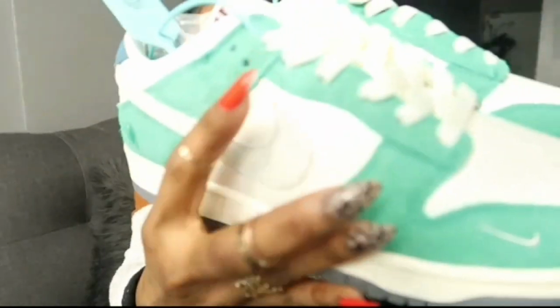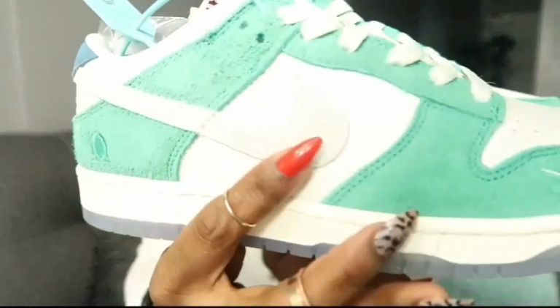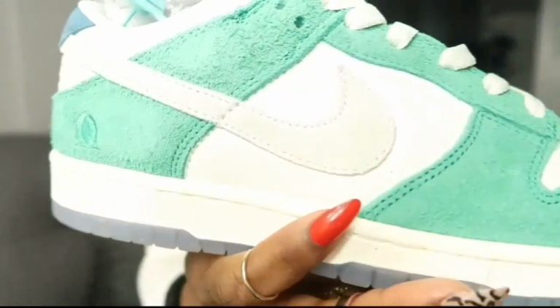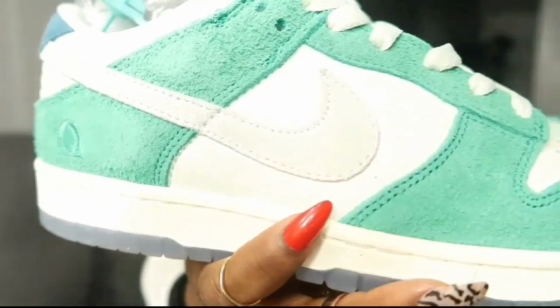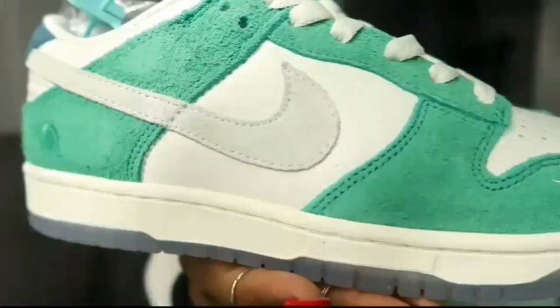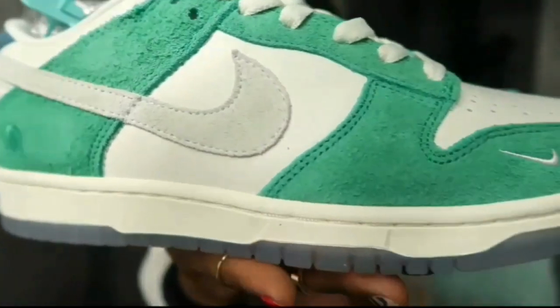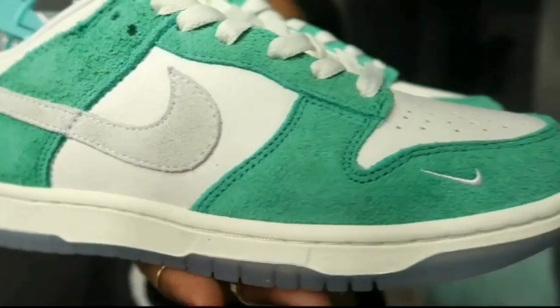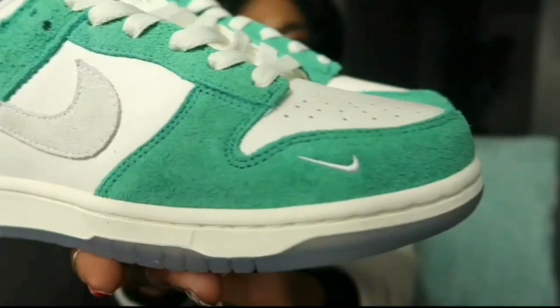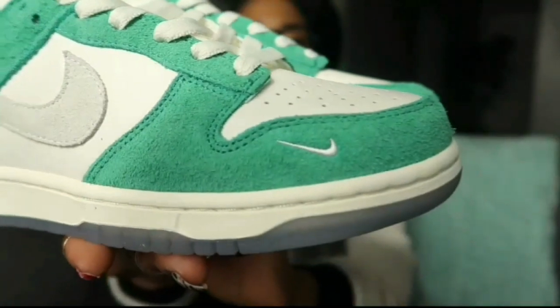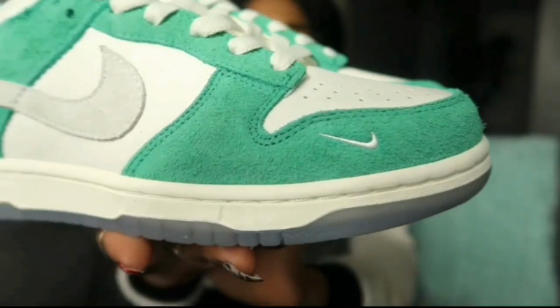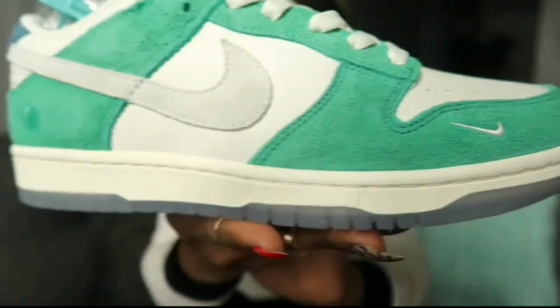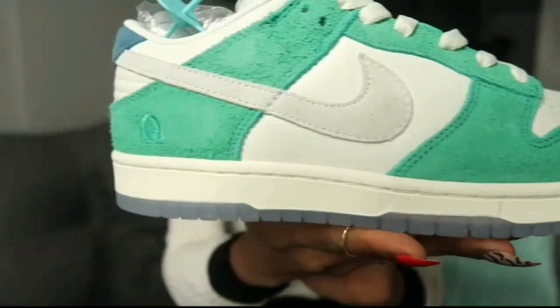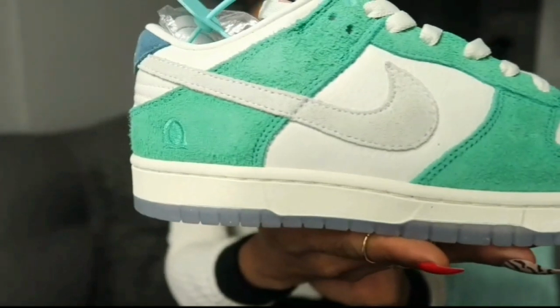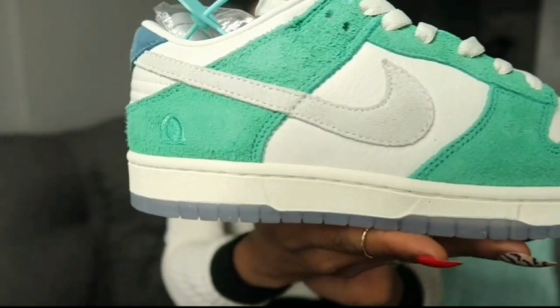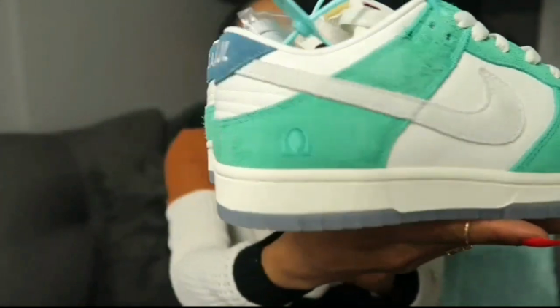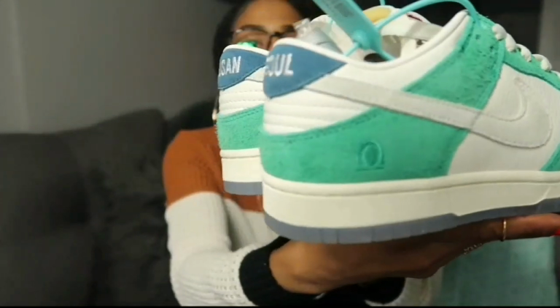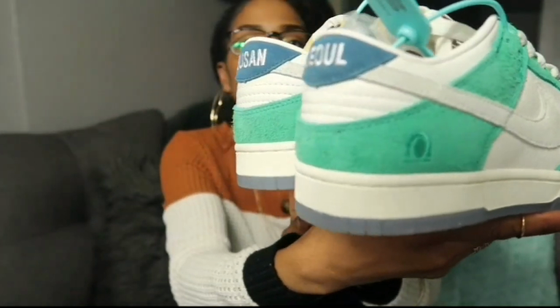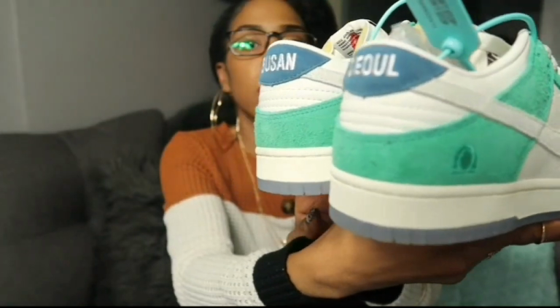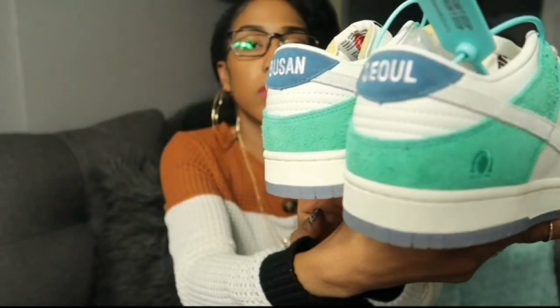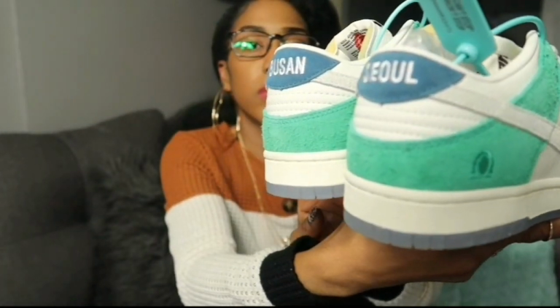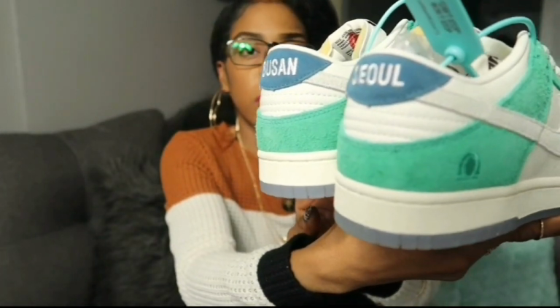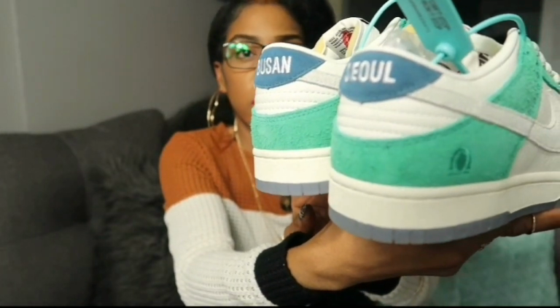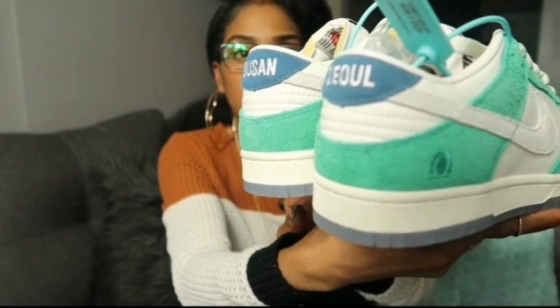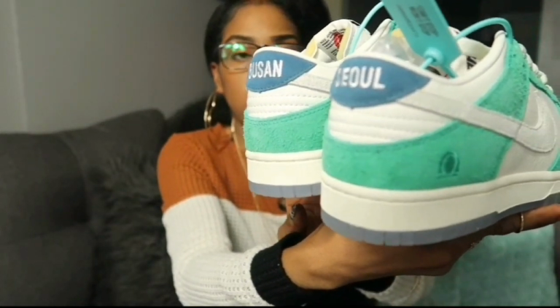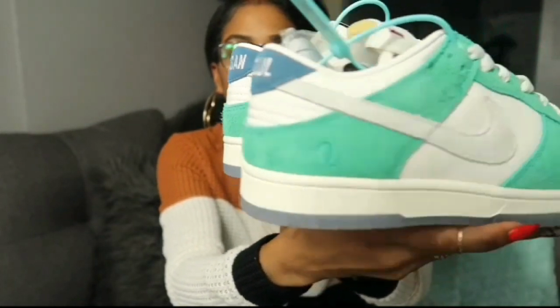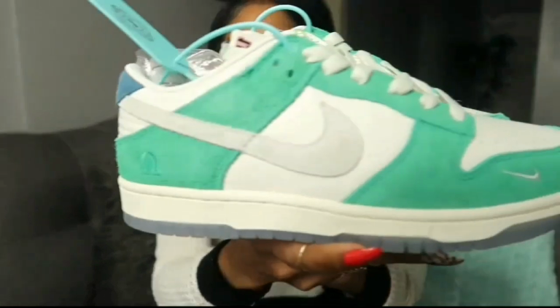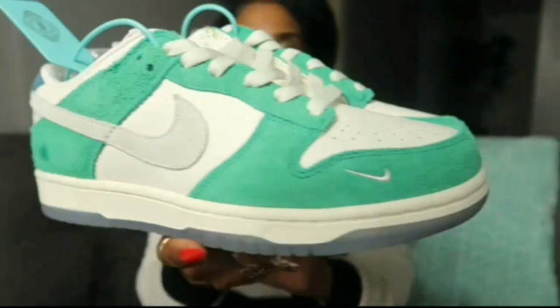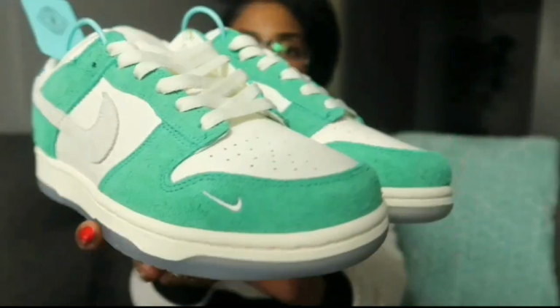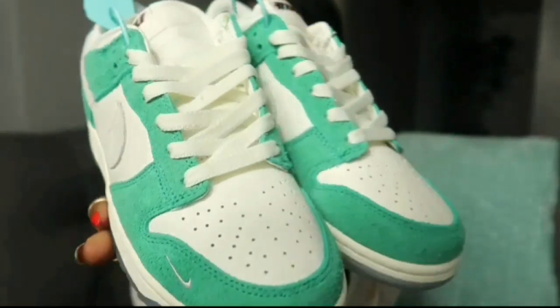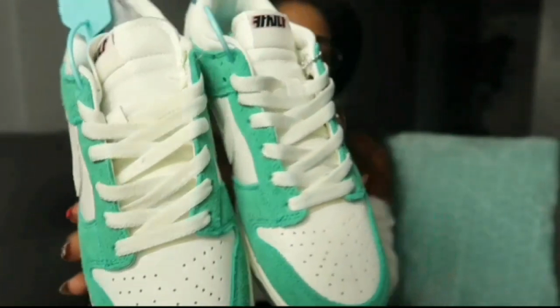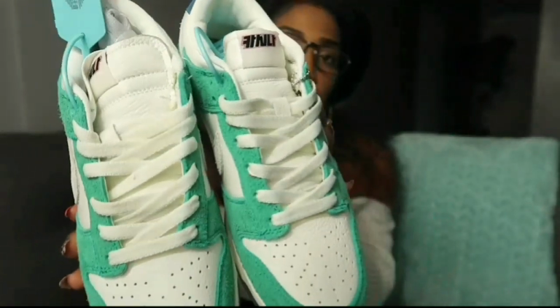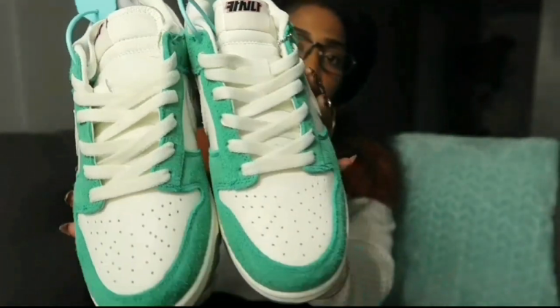You guys can see what it looks like when one of us is wearing it. I actually love the color and I love the quality — I love the make. It looks like a pretty nice pair of shoes.